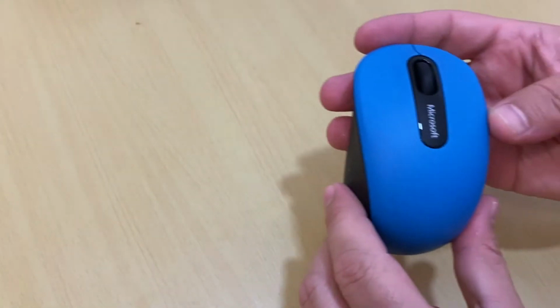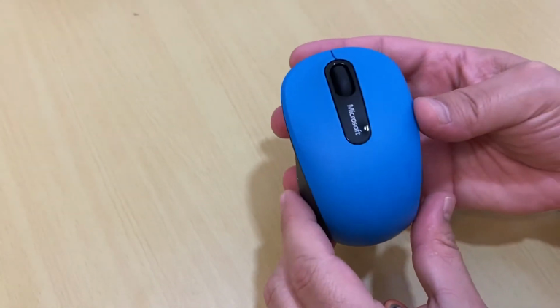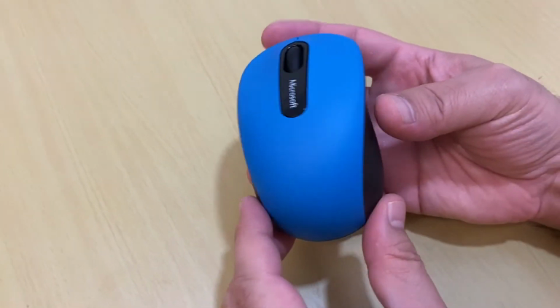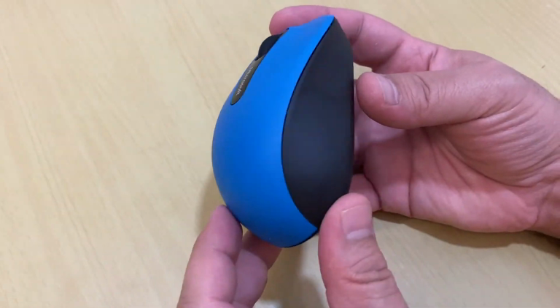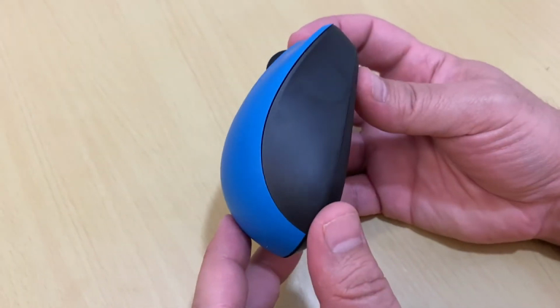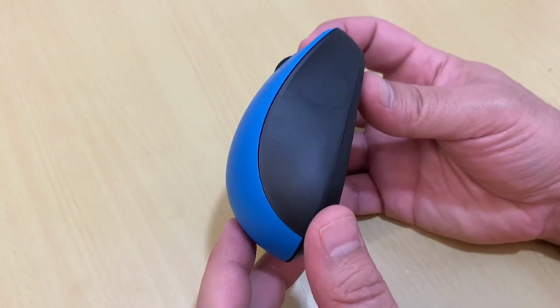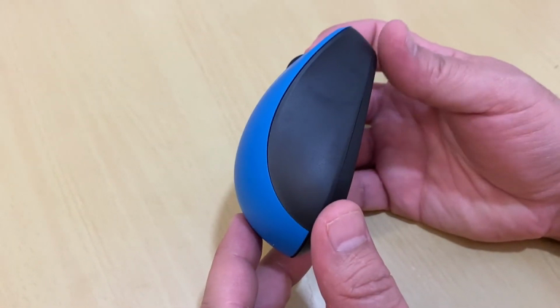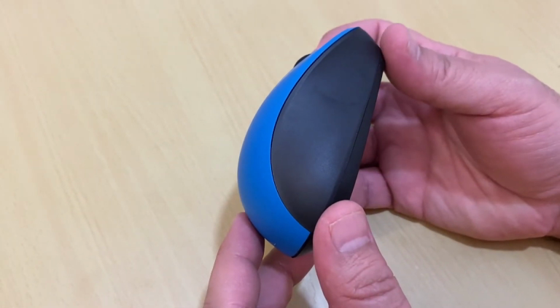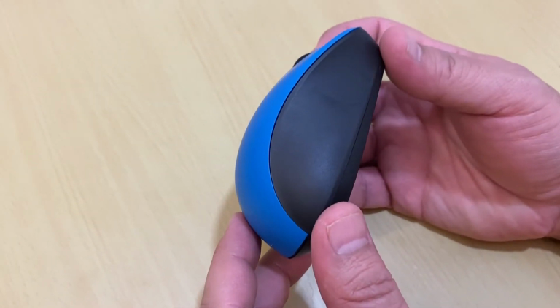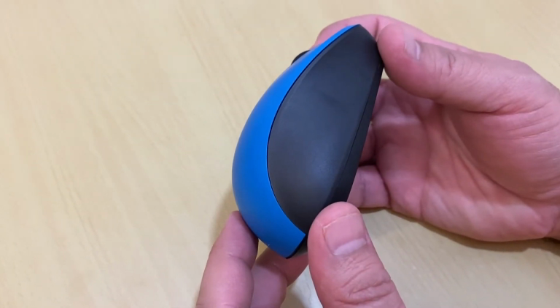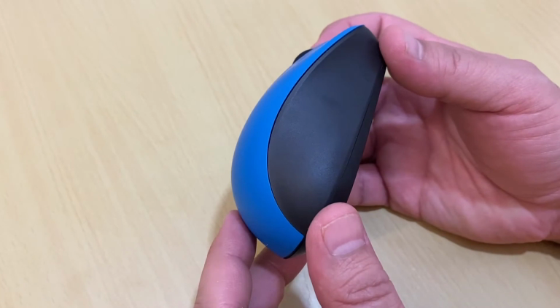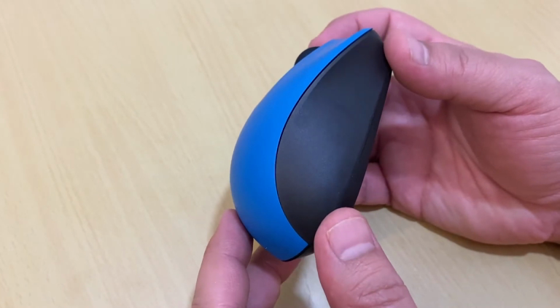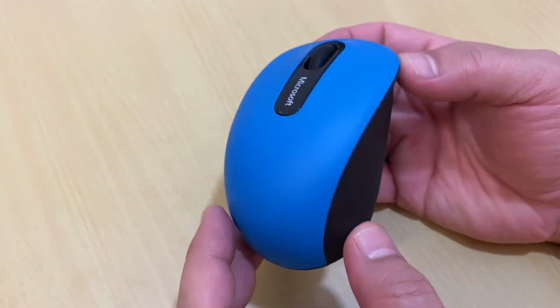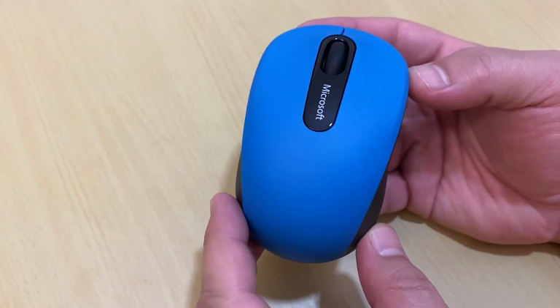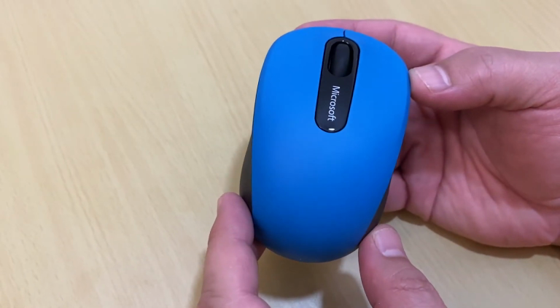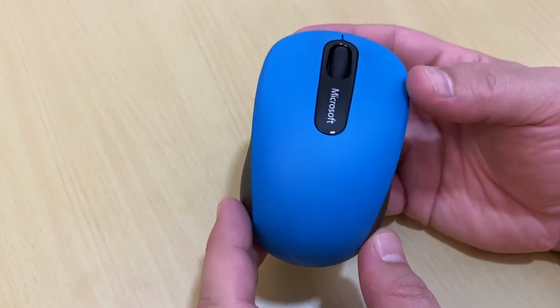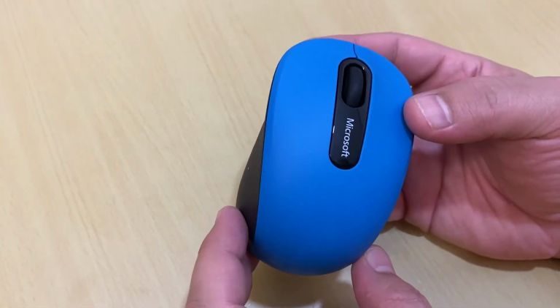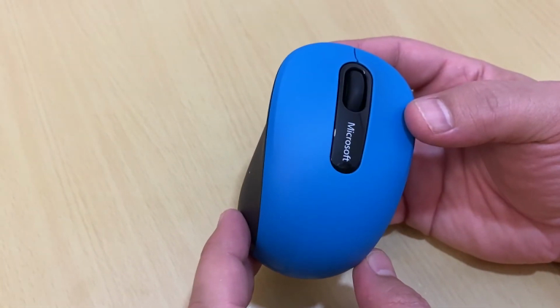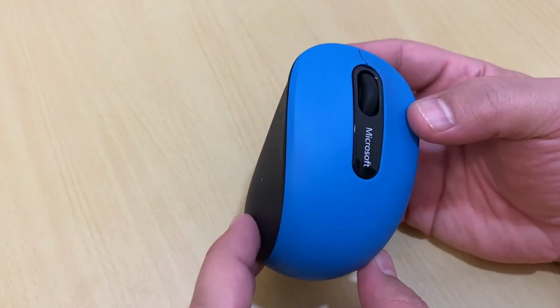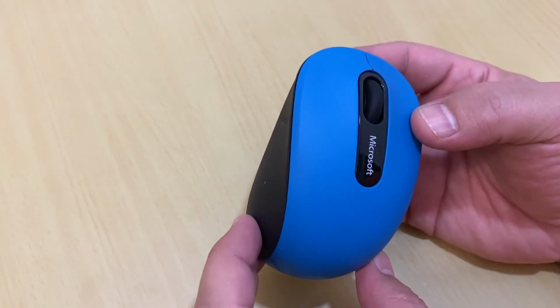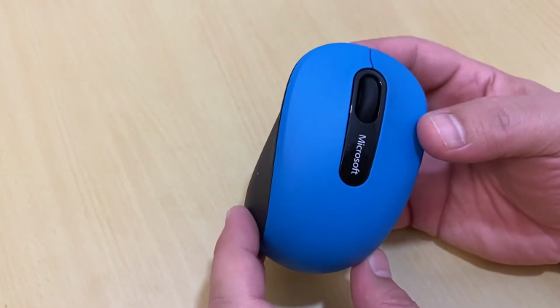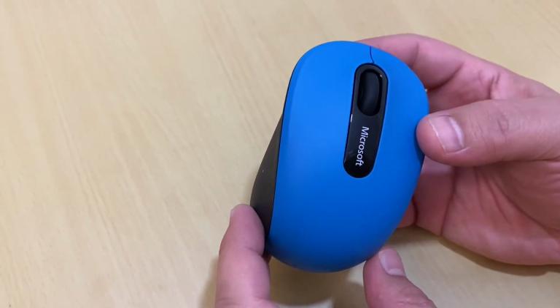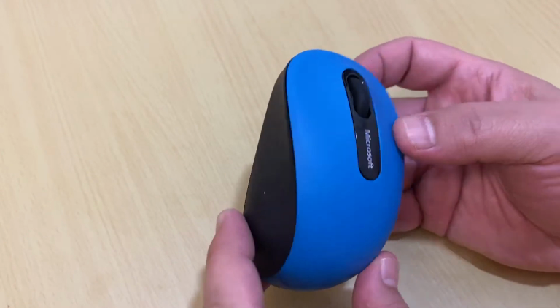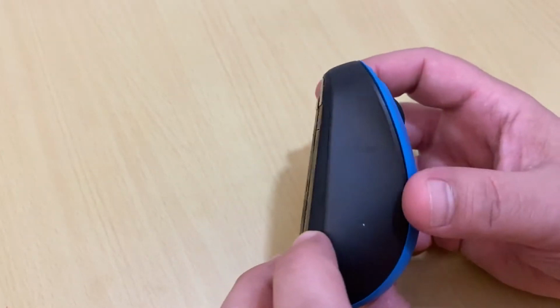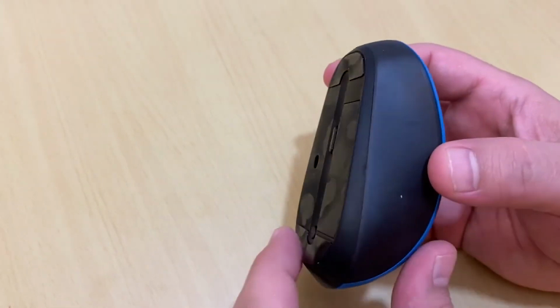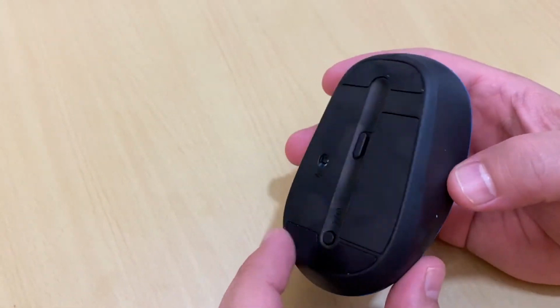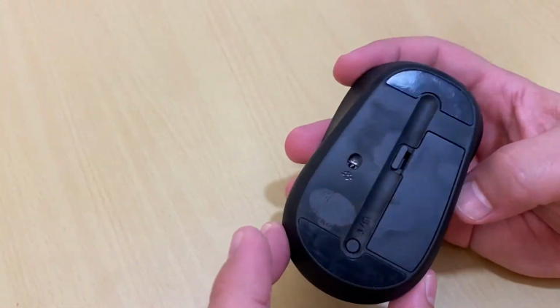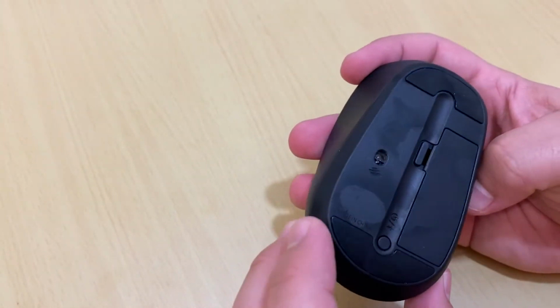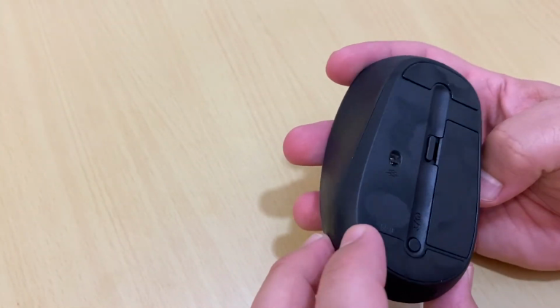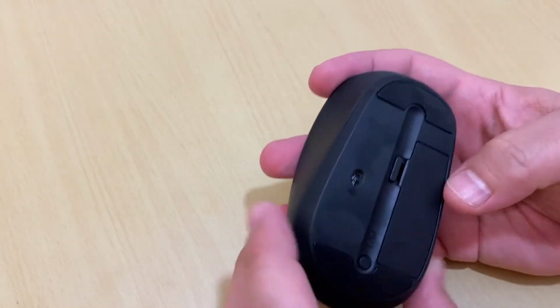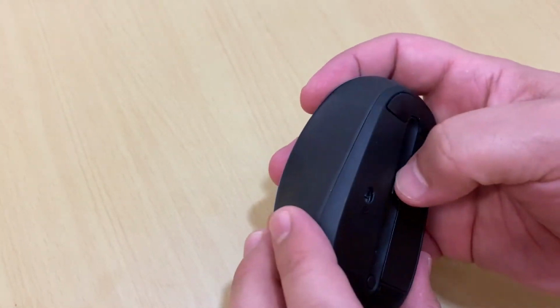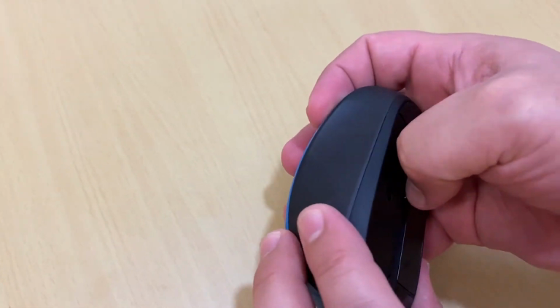This is a very good mouse. I had it for three or four years, and now I bought a replacement. It's very comfortable to use. So we insert the battery.